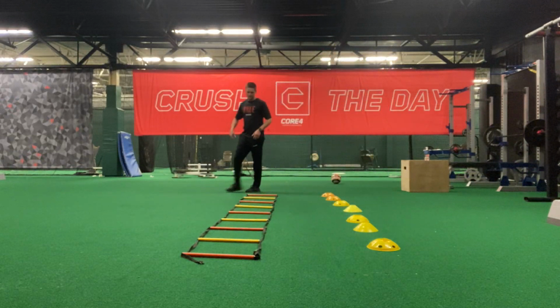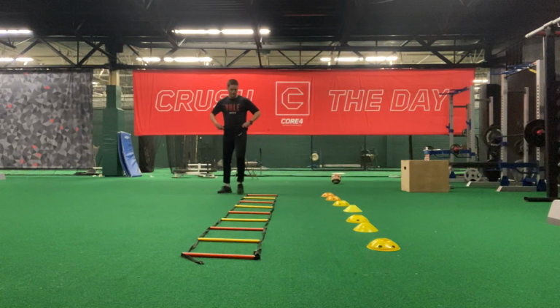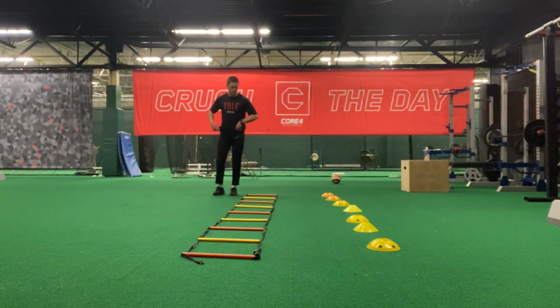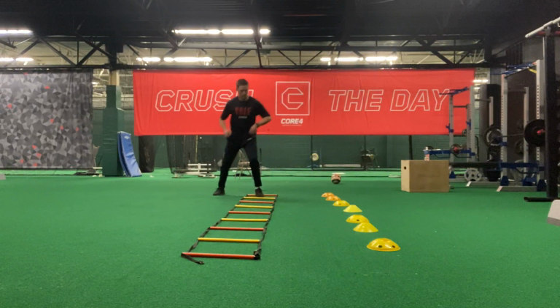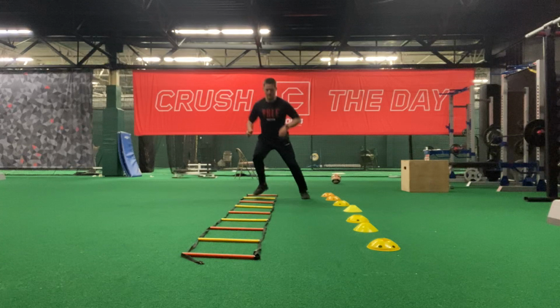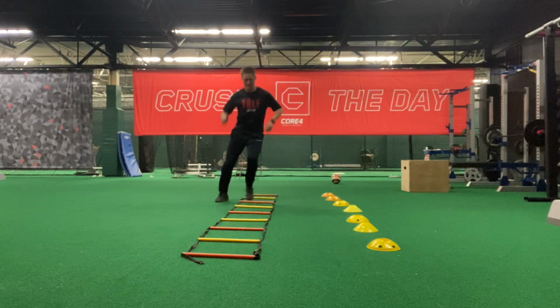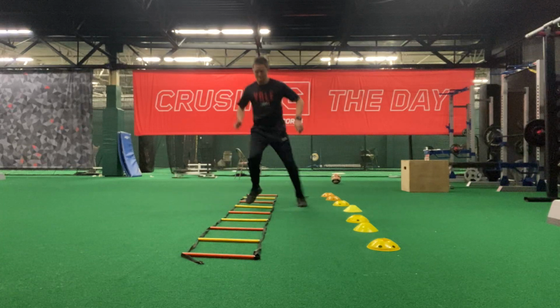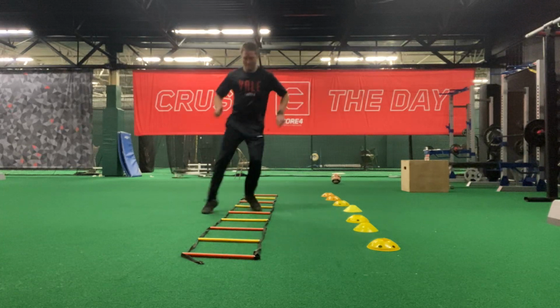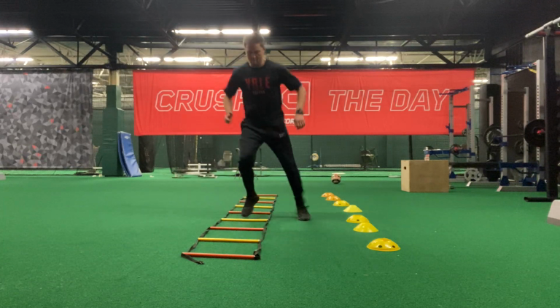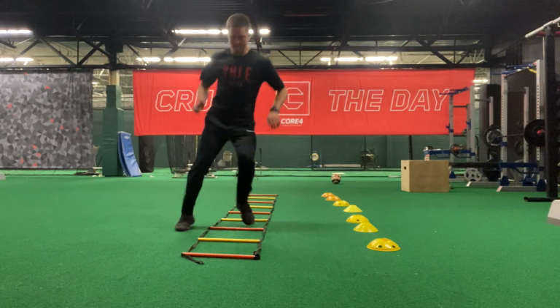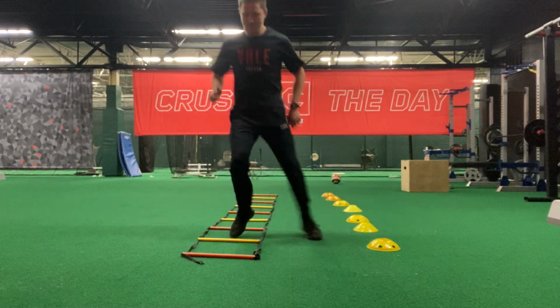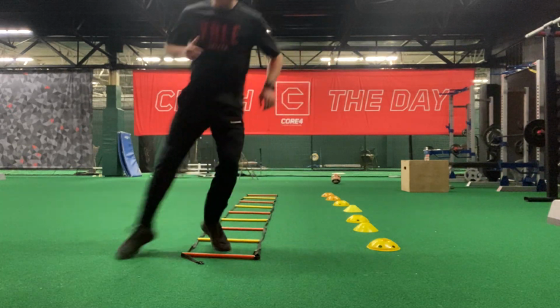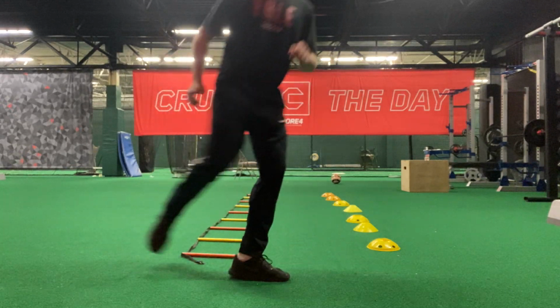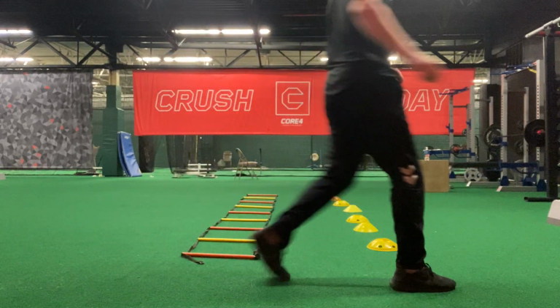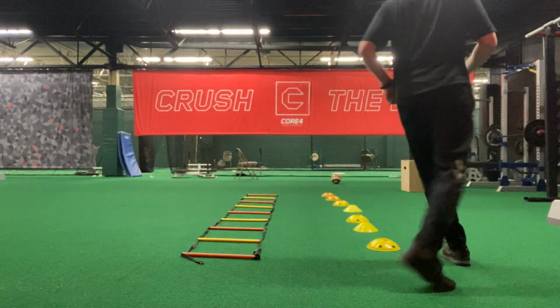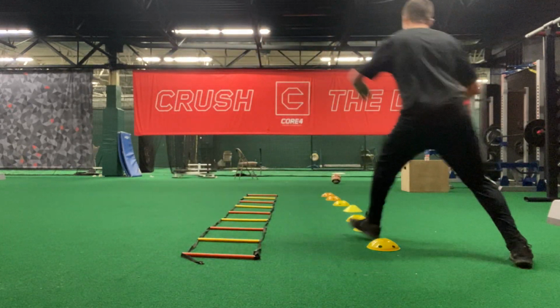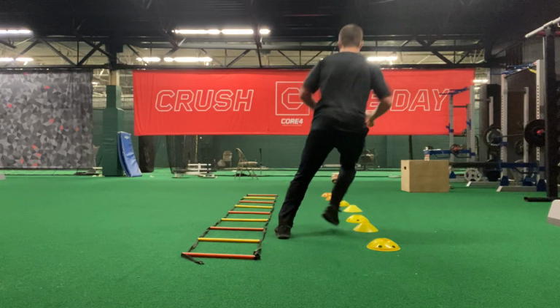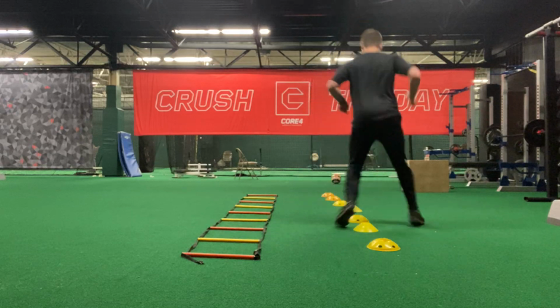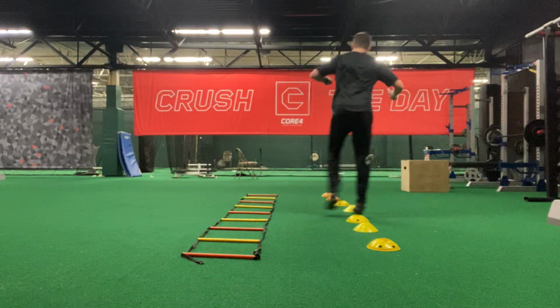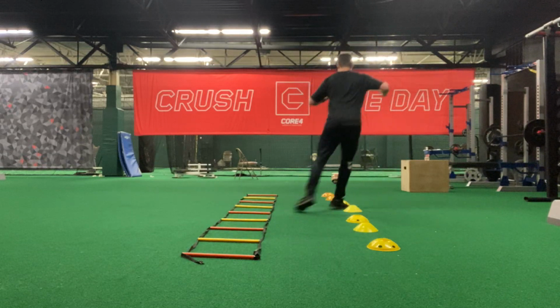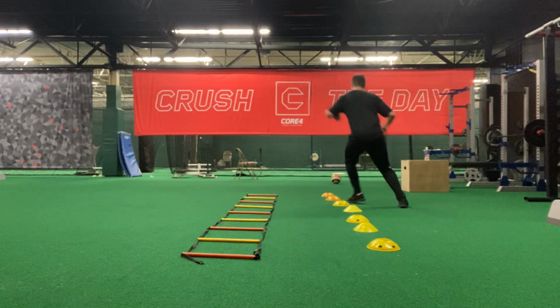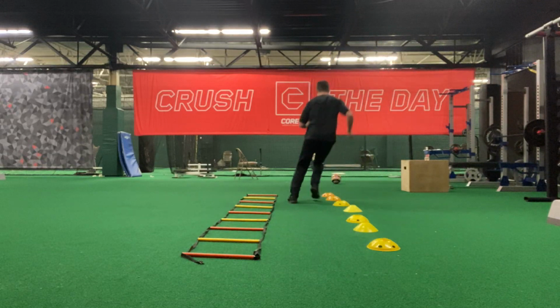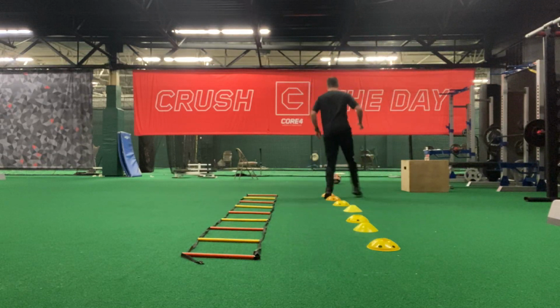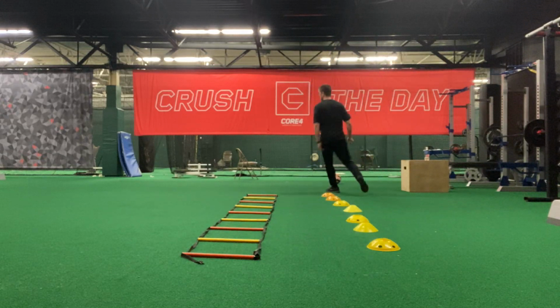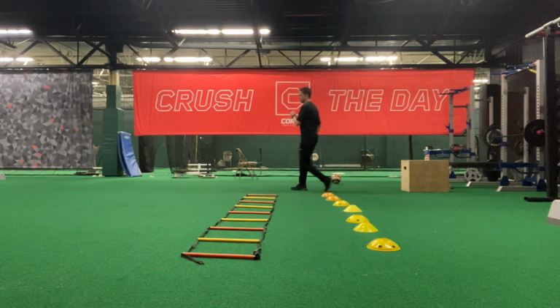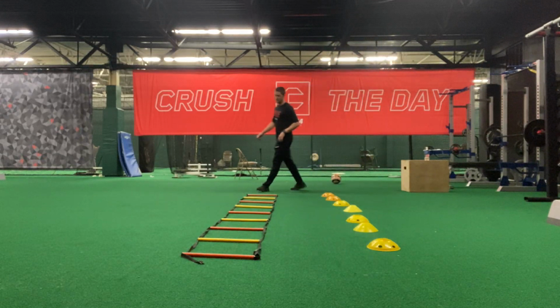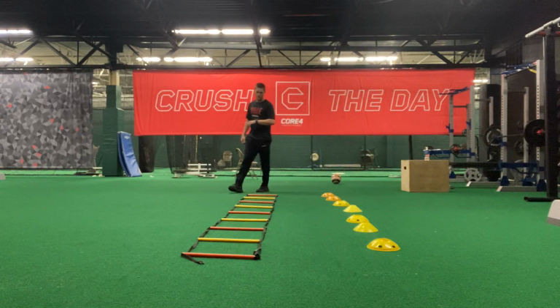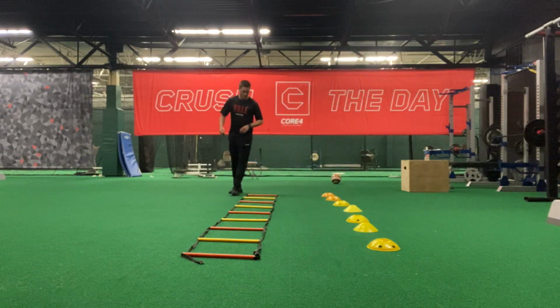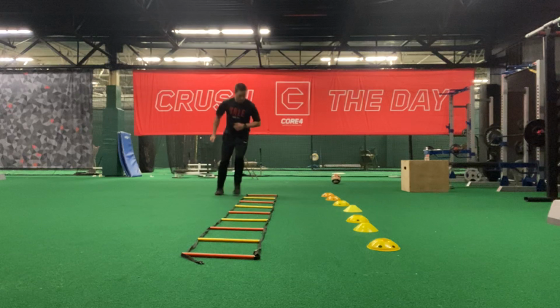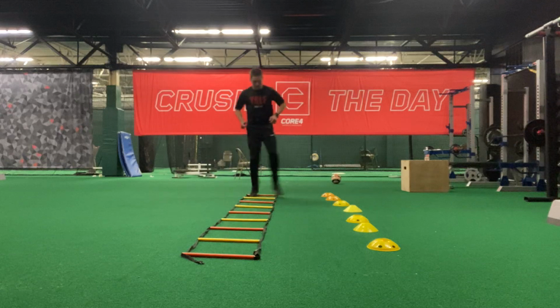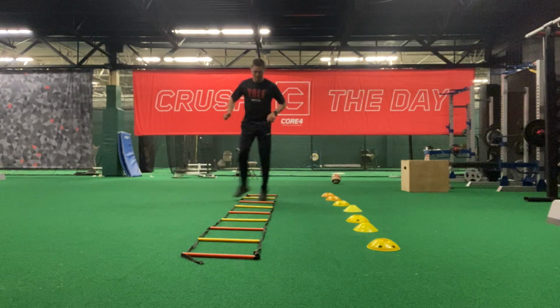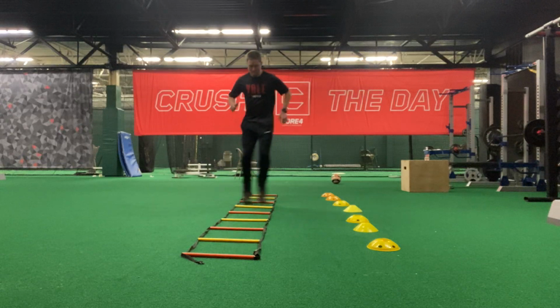It's sort of like gliding in between. We're just focusing on making sure that one foot is always inside and that one foot is out — just getting in, two in, one out.